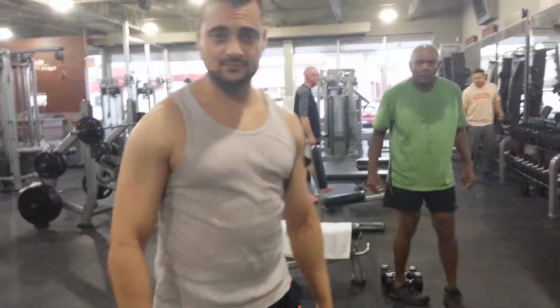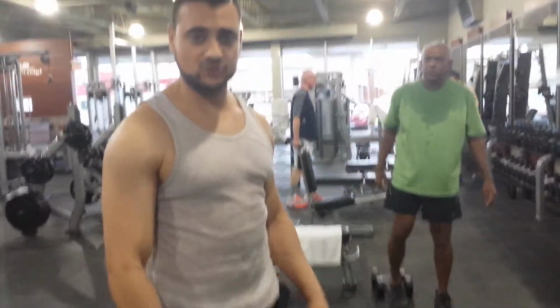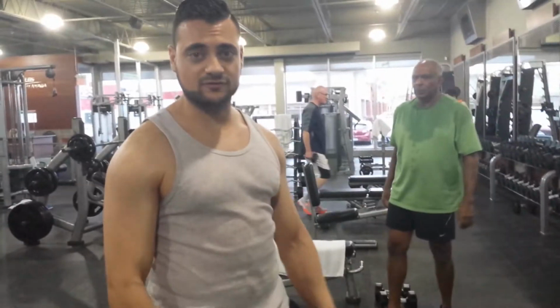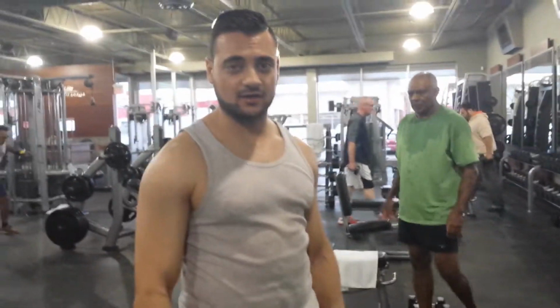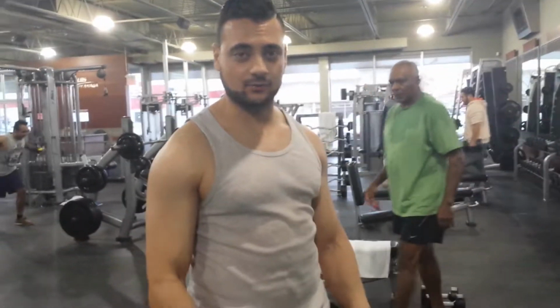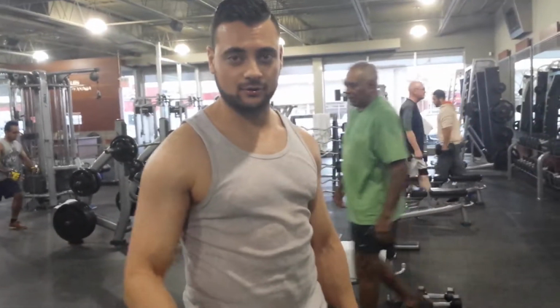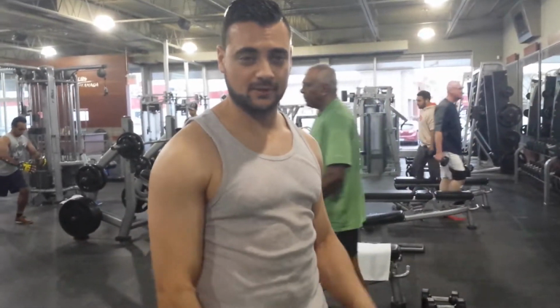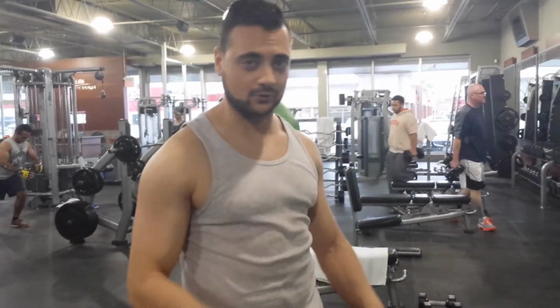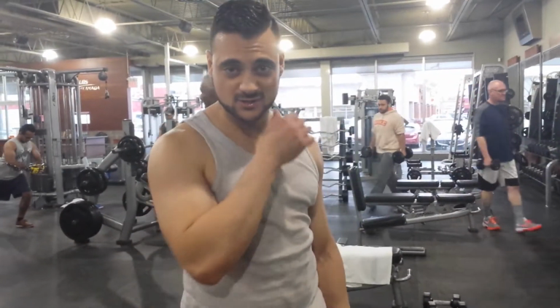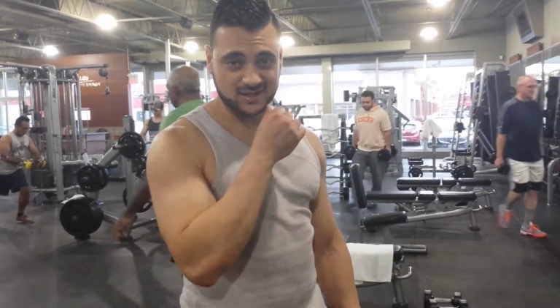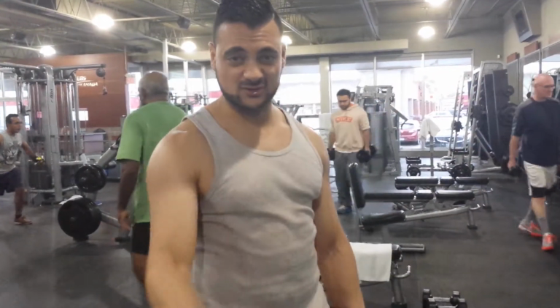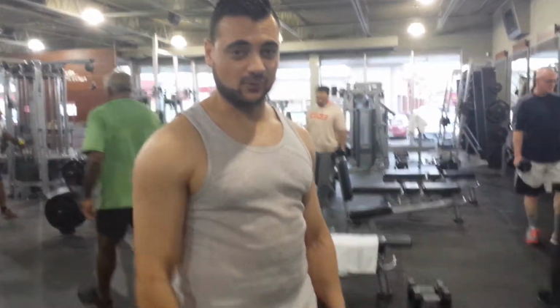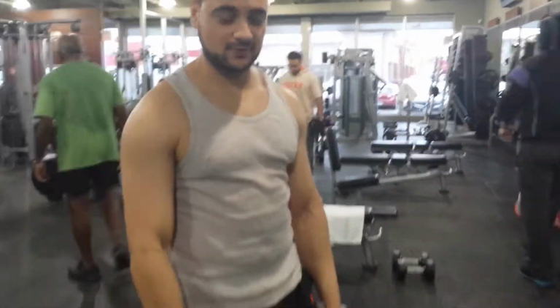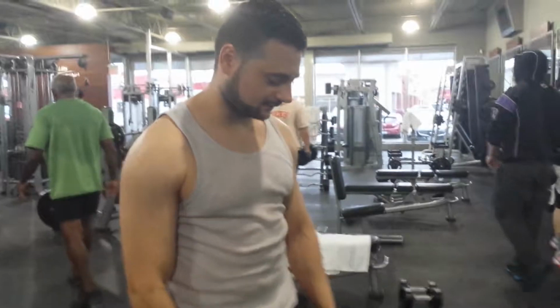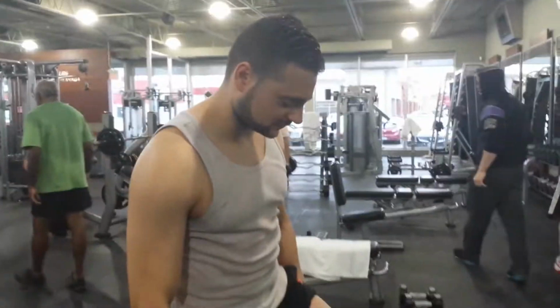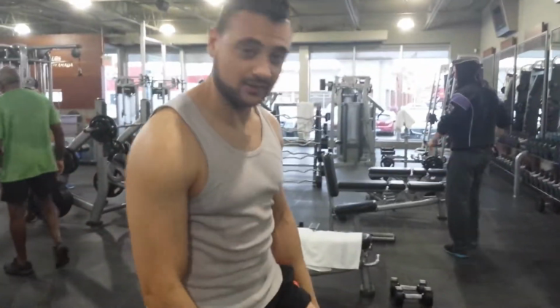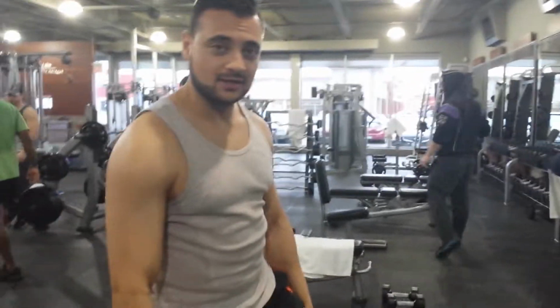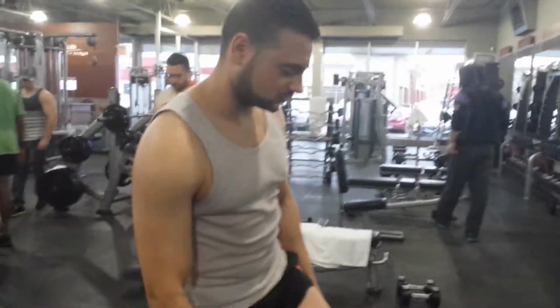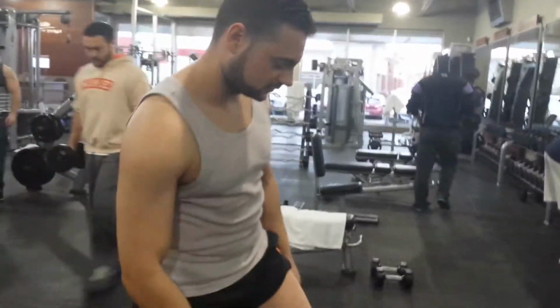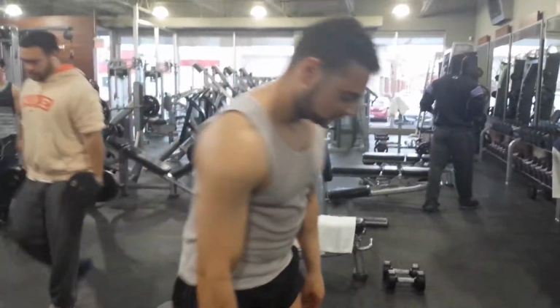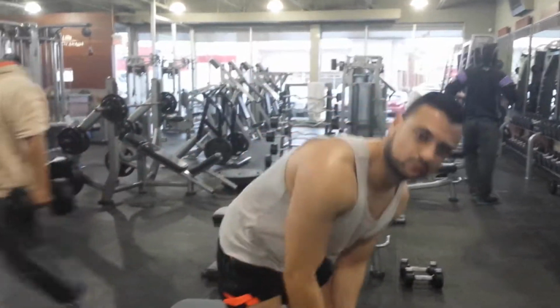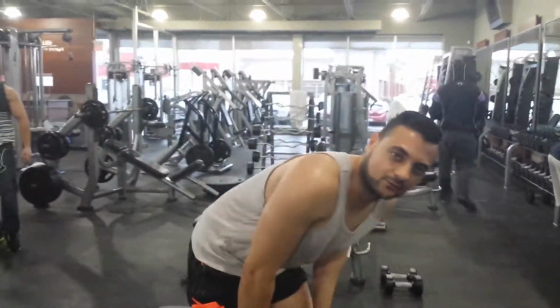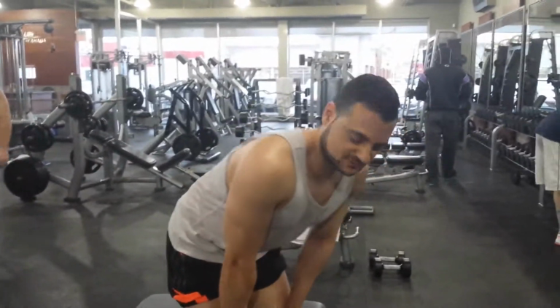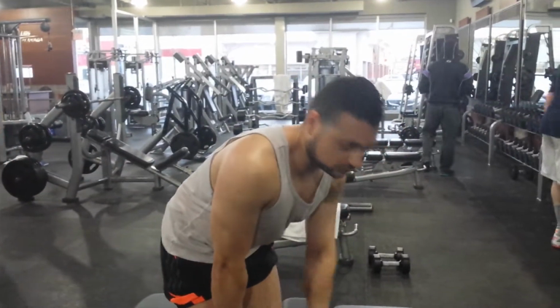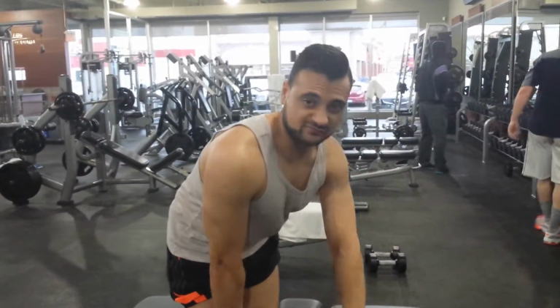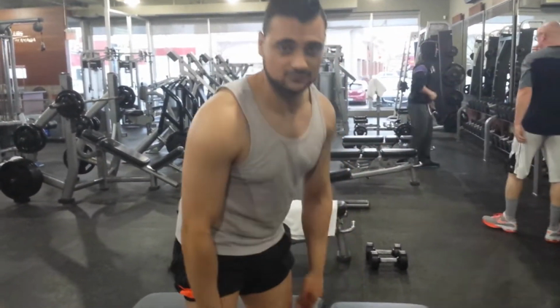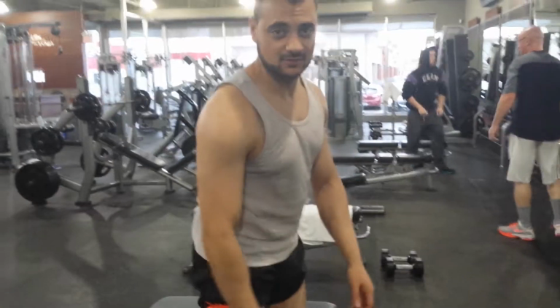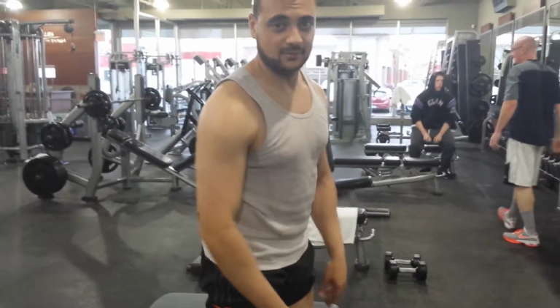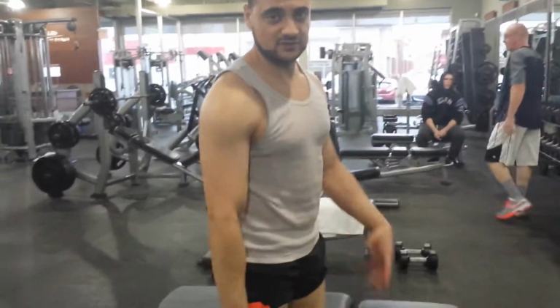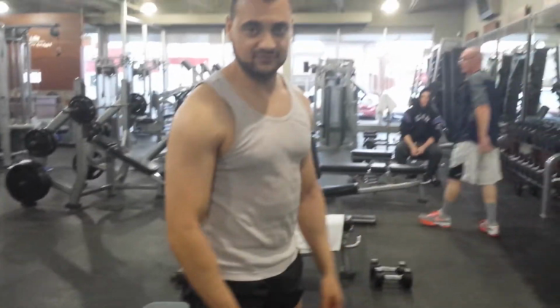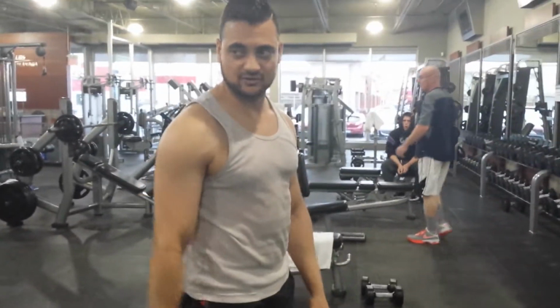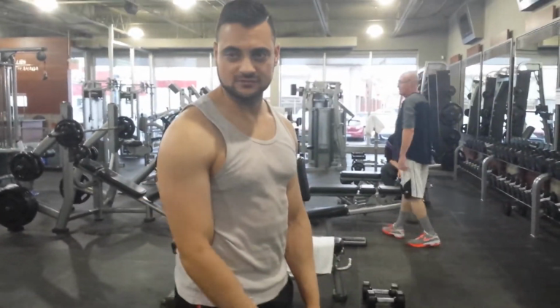I'm going to show how I do the right arm dumbbell rows. I see a lot of guys doing it raw, so let's get into it. I'm feeling pretty light with this — I'm only using 45 pounds. I'm not going crazy heavy because I'm trying to blow the claw.